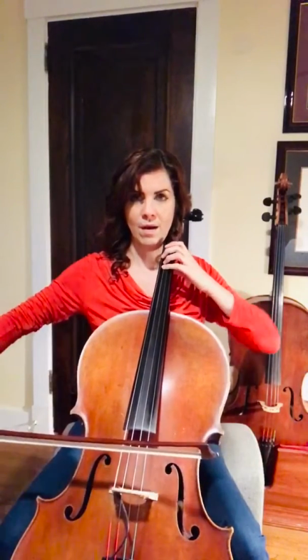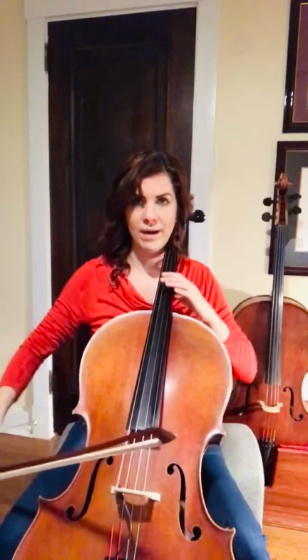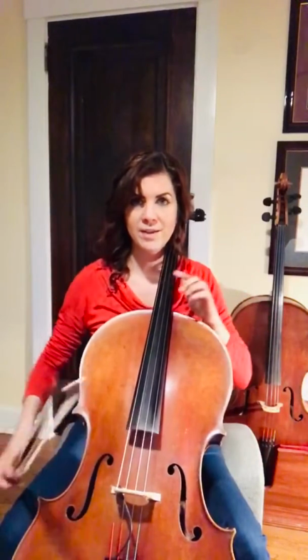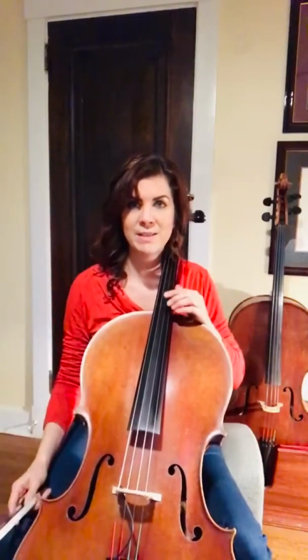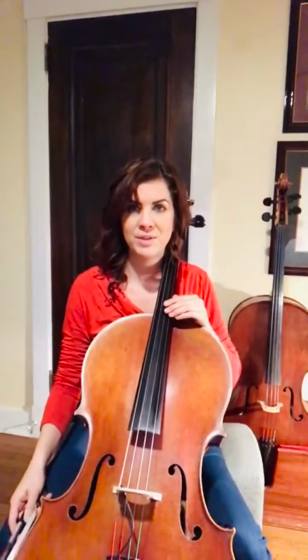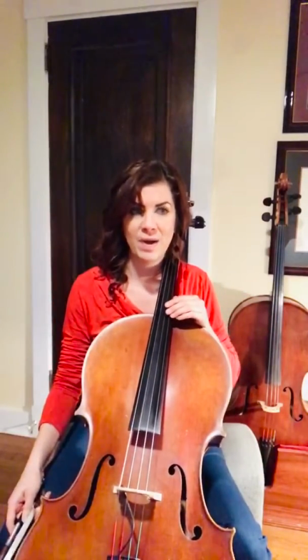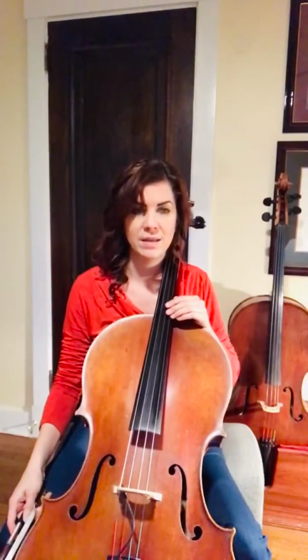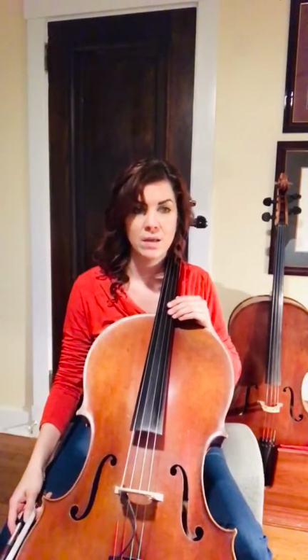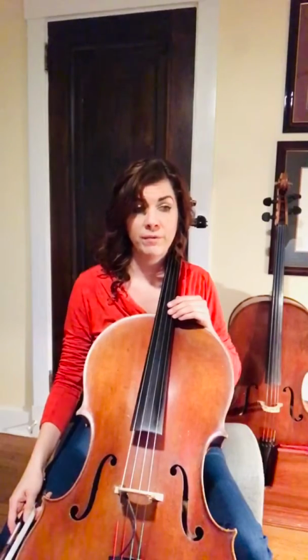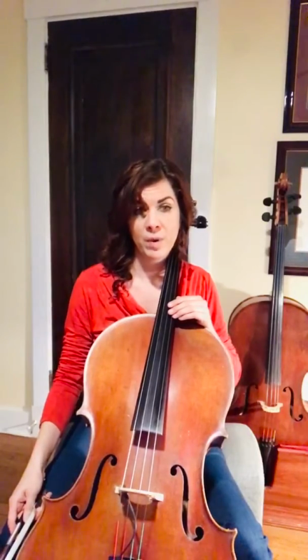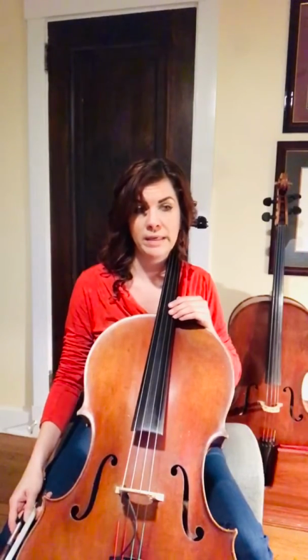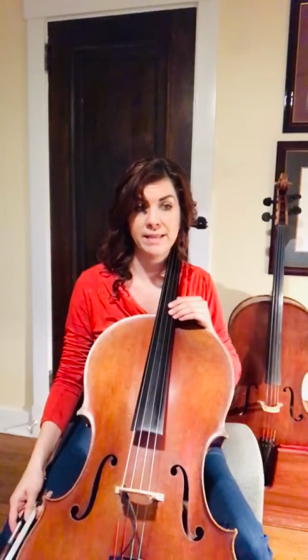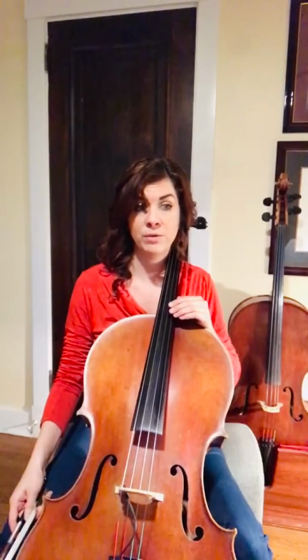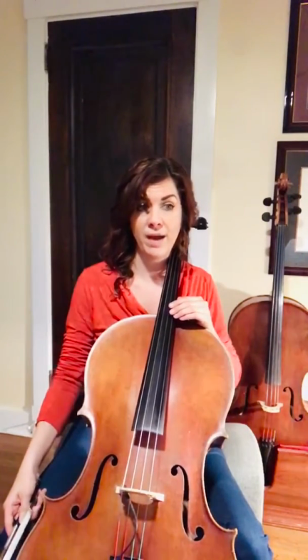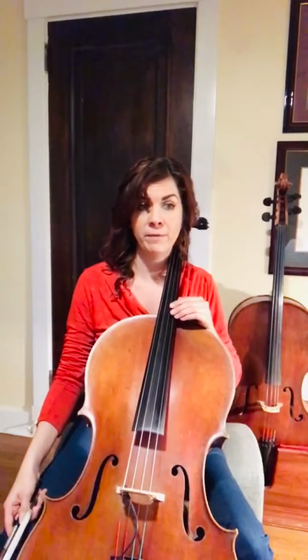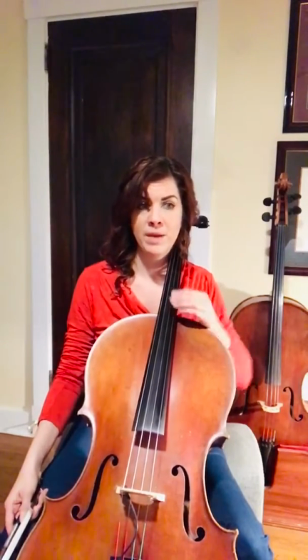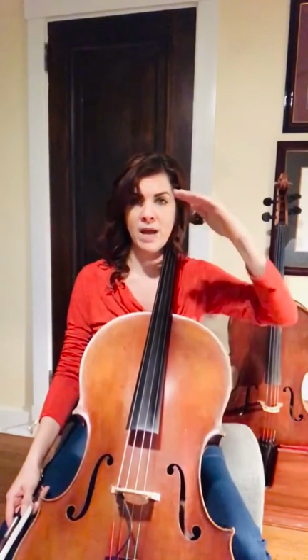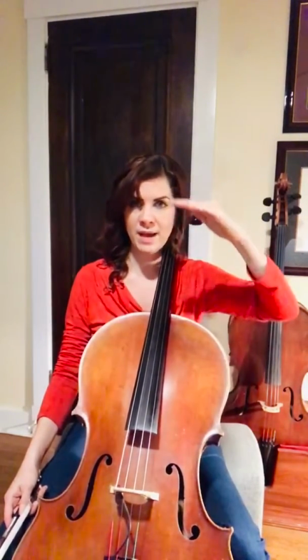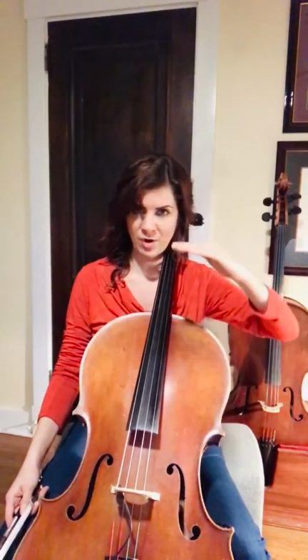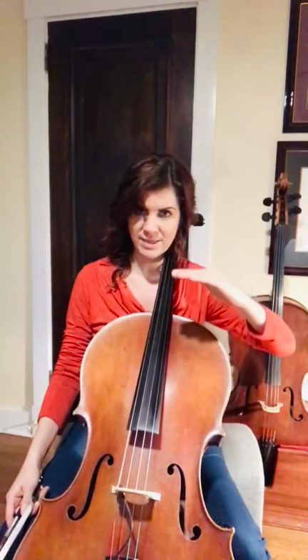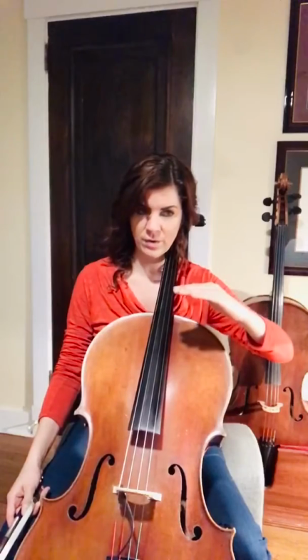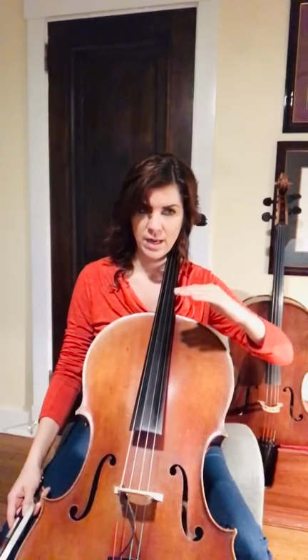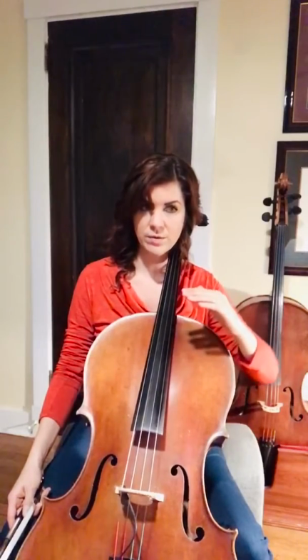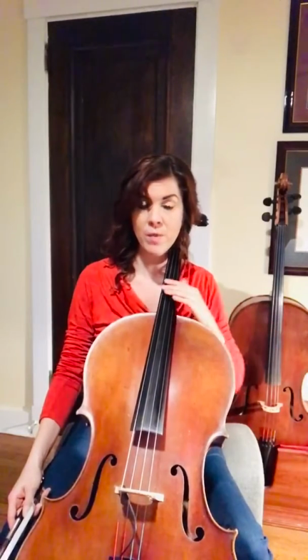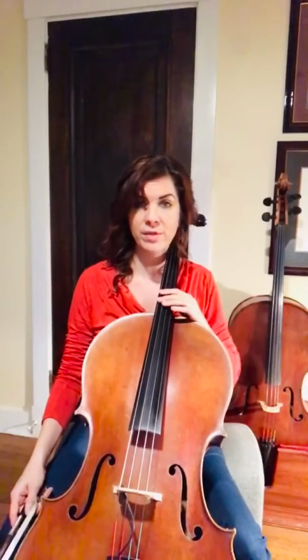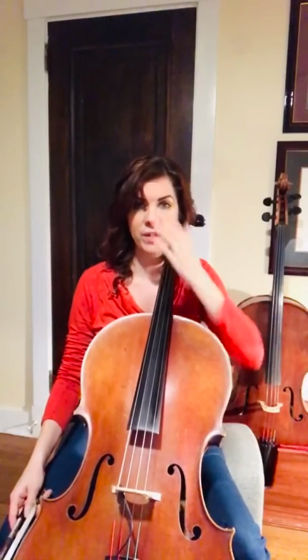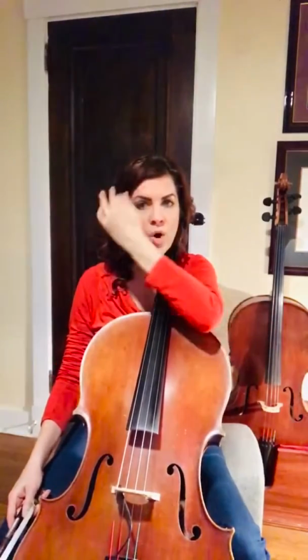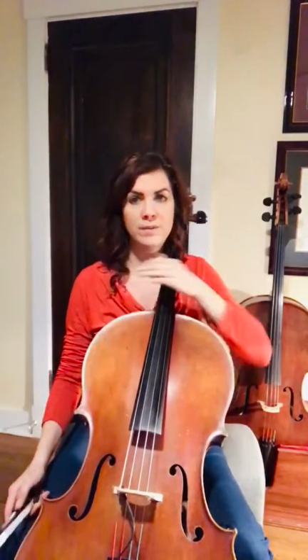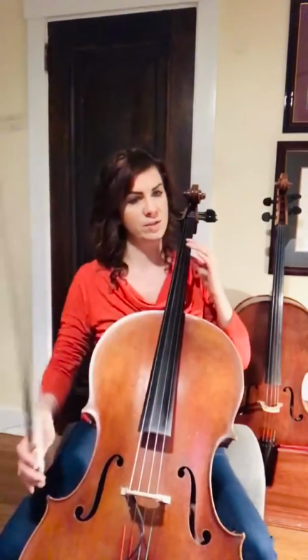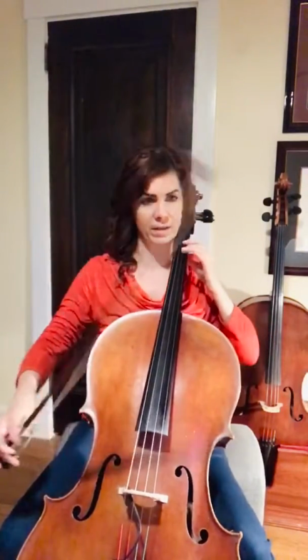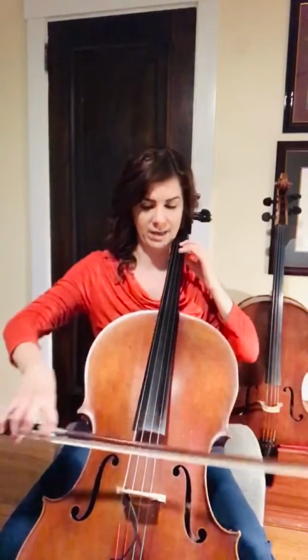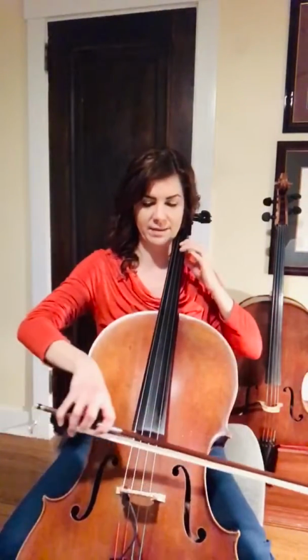All right. Let's talk about some of the tricky spots. The first part is in measure 5. We have a line that kind of drops down, and it goes all the way to third finger on the G string, like this.